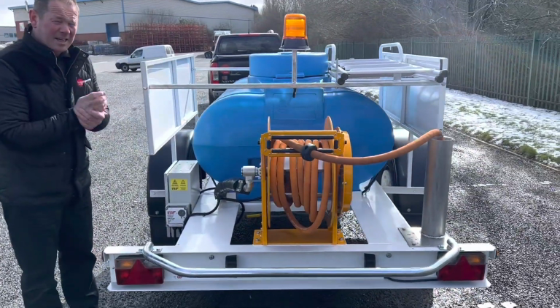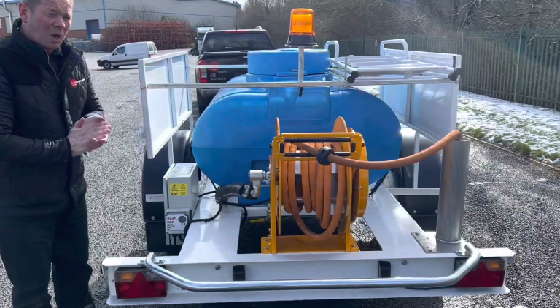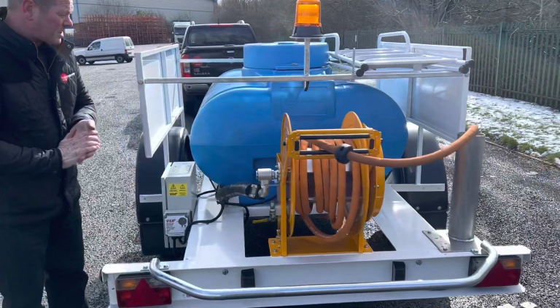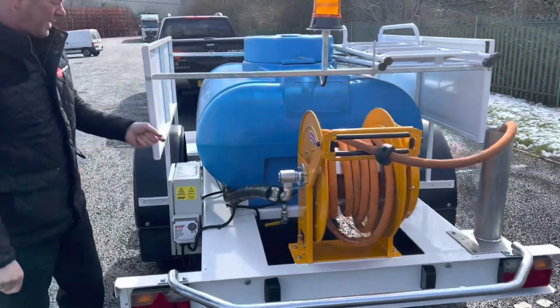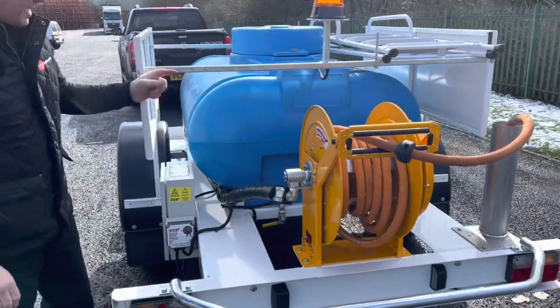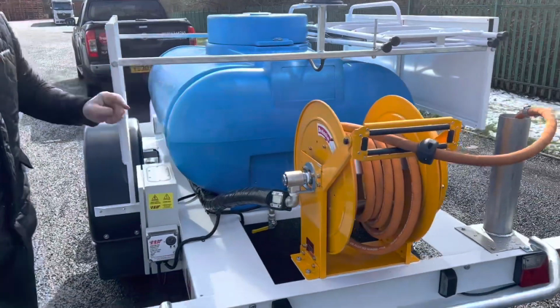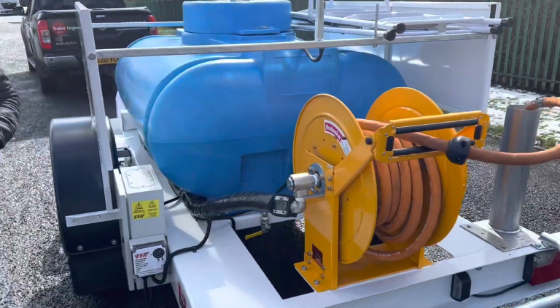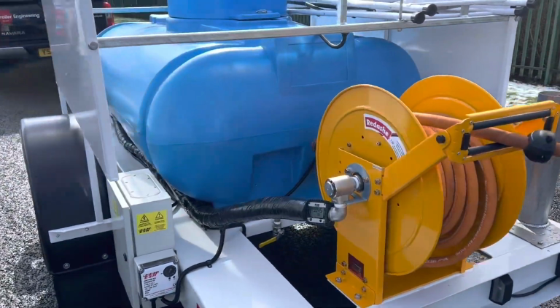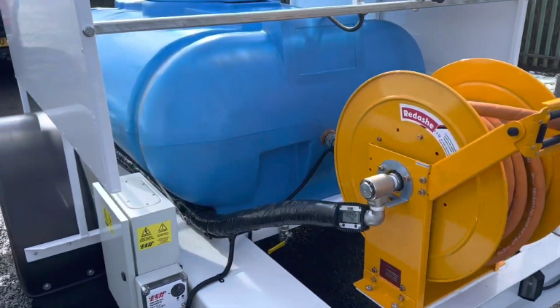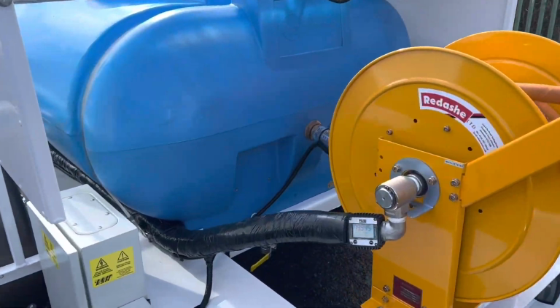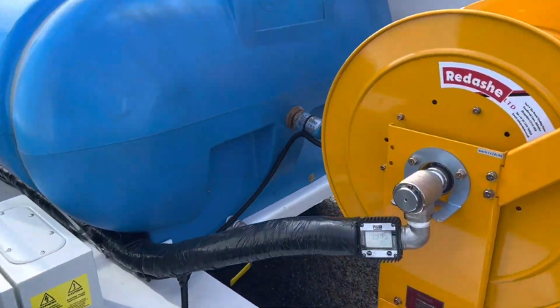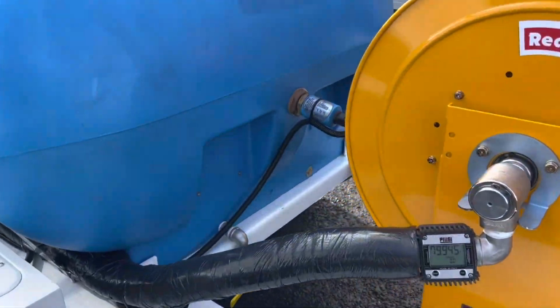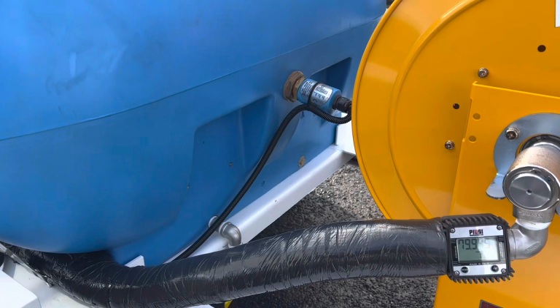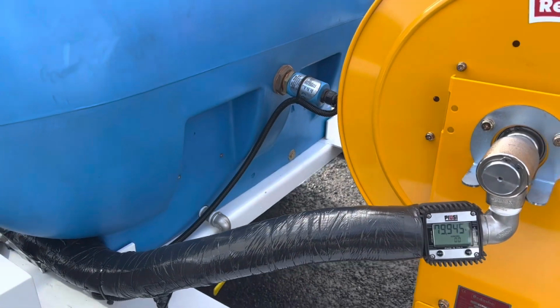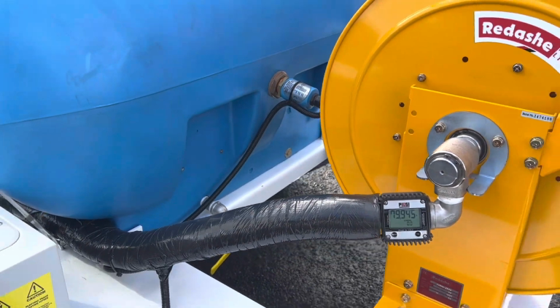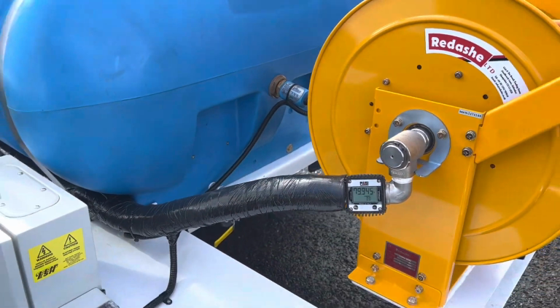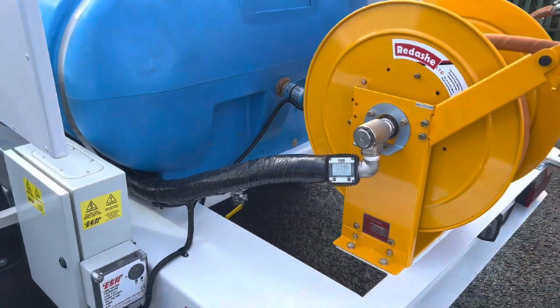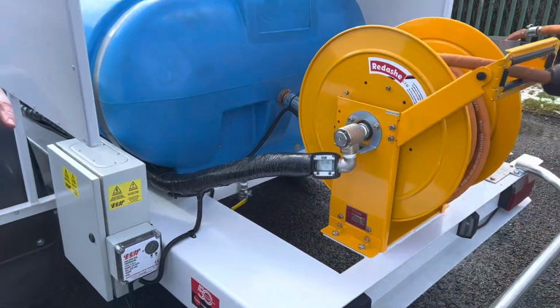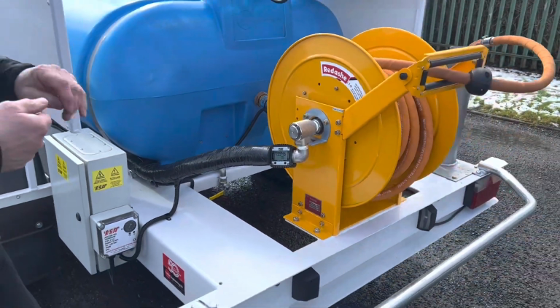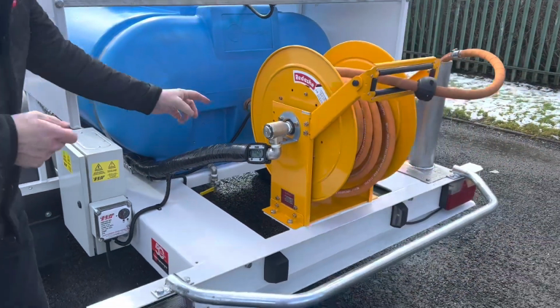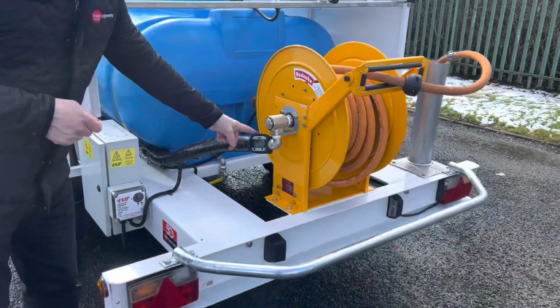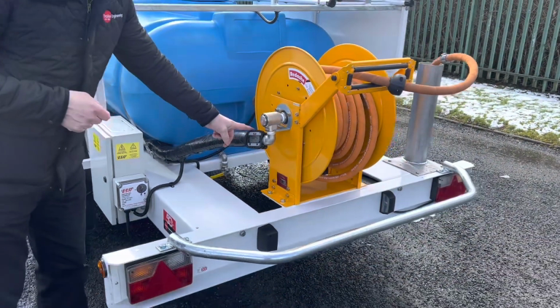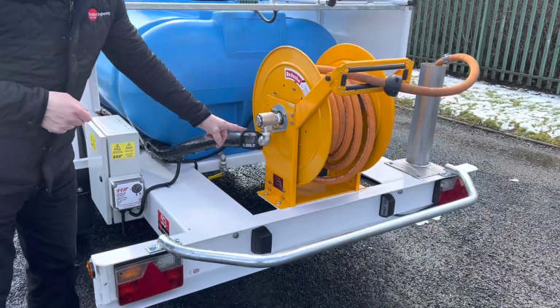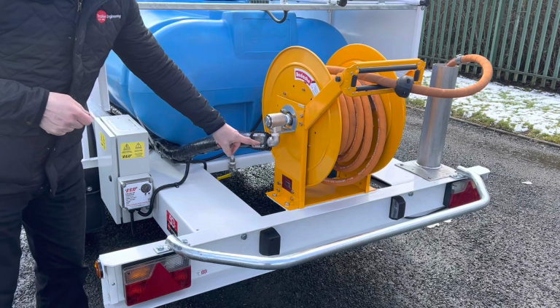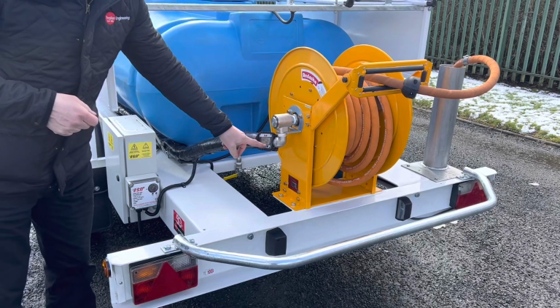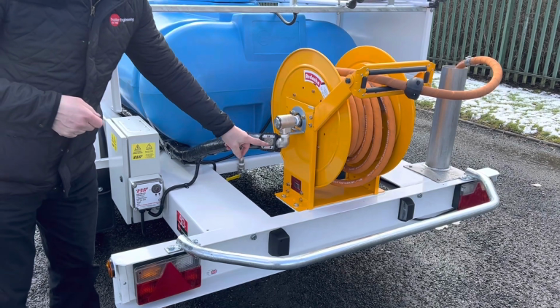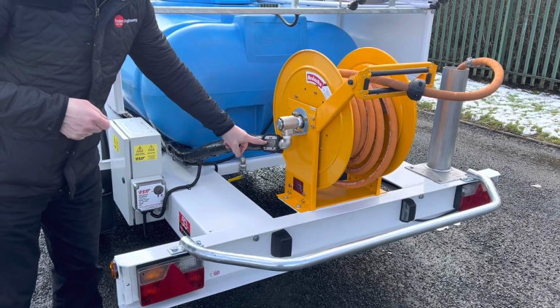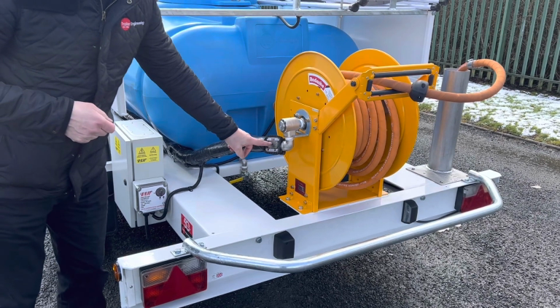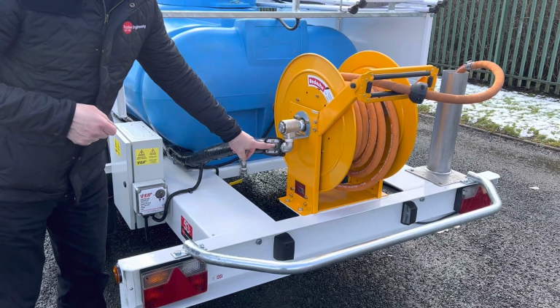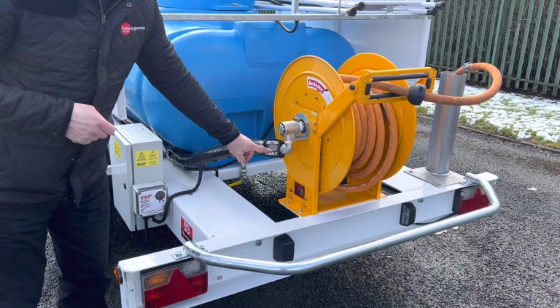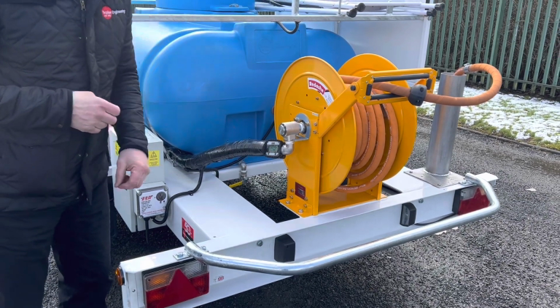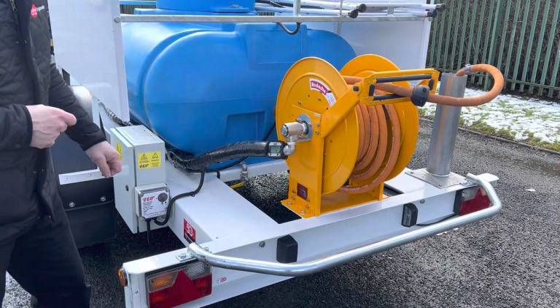There is an immersion heater in the tank — as I say, this is cold weather spec — so there's an immersion heater in the tank to be switched on when the tank is full. Then there's a flow meter that gives you the flow rate and also the quantity that you're dispensing.